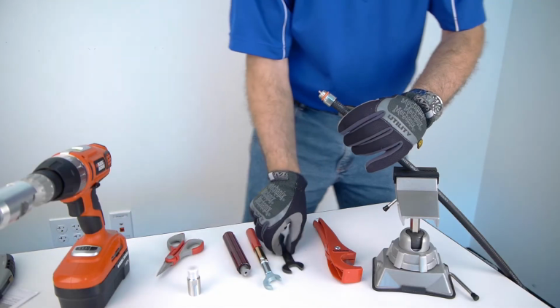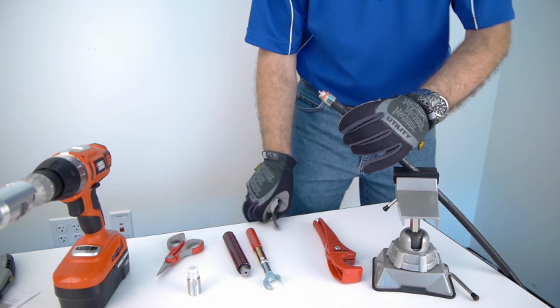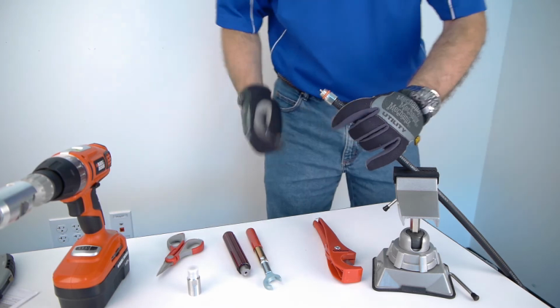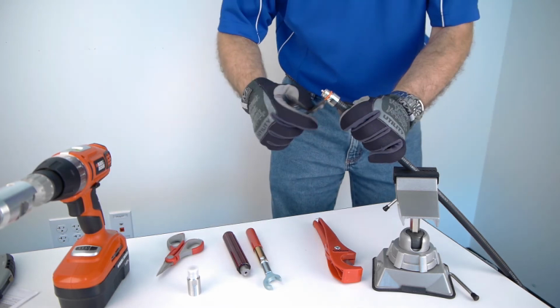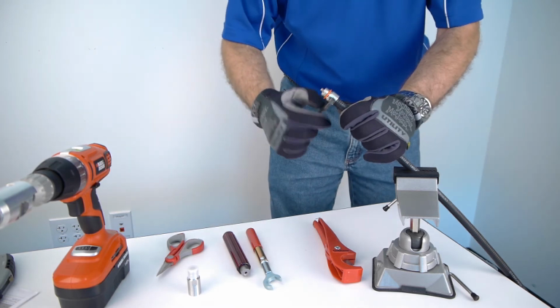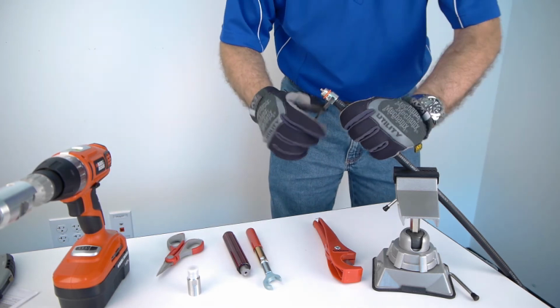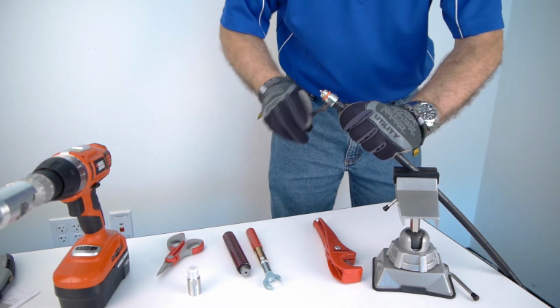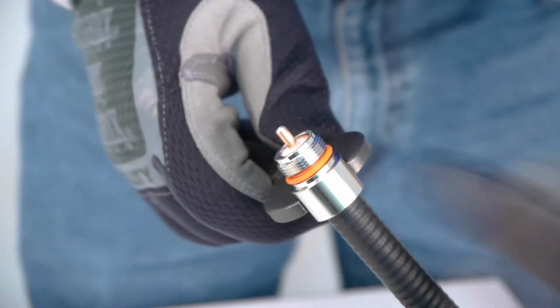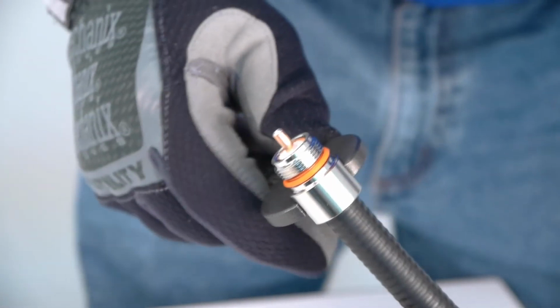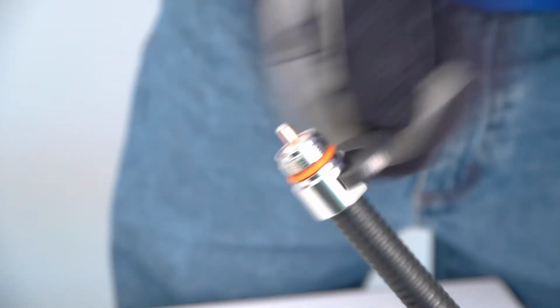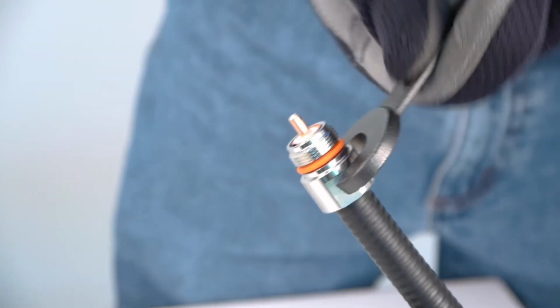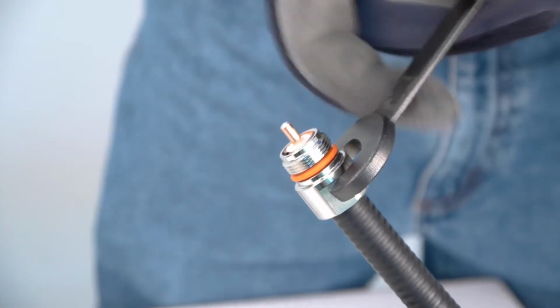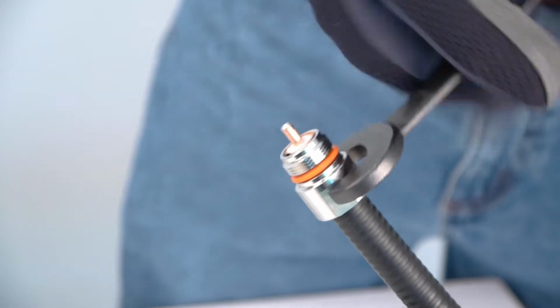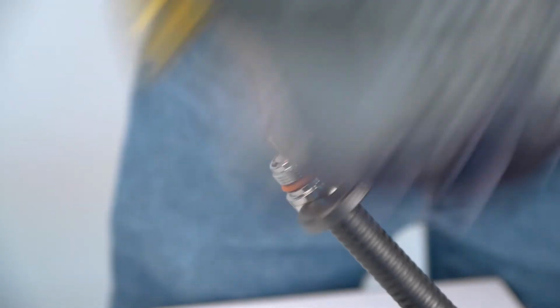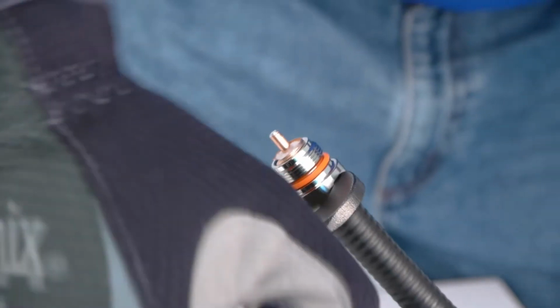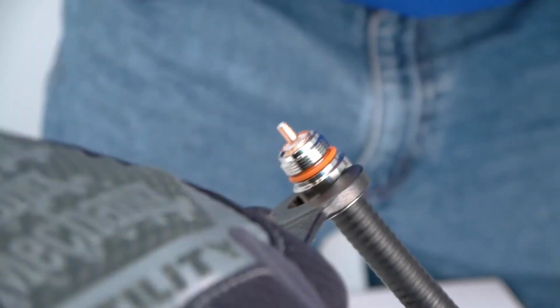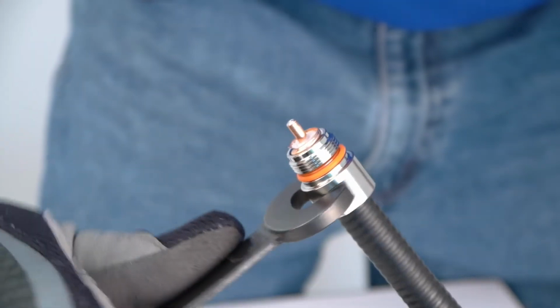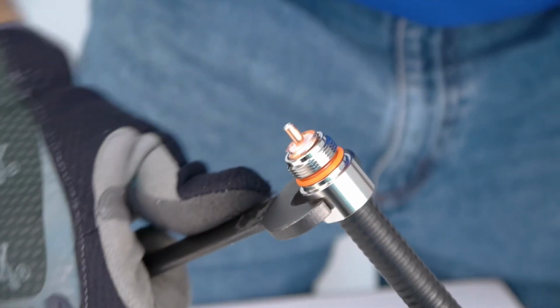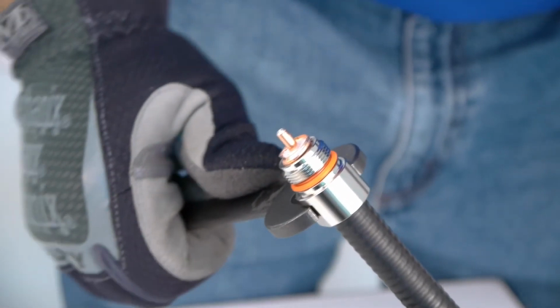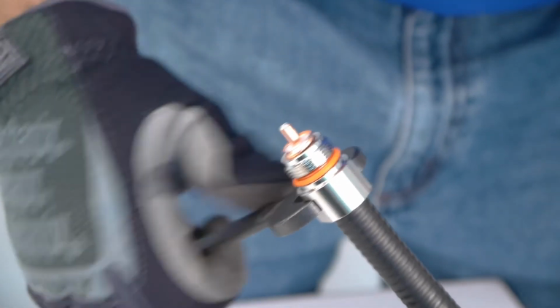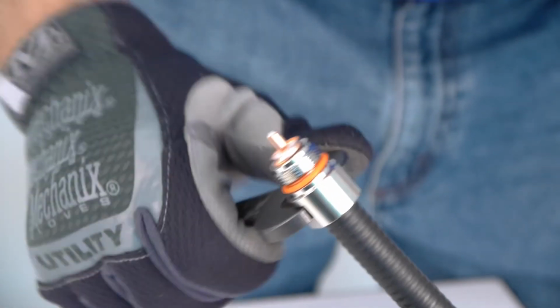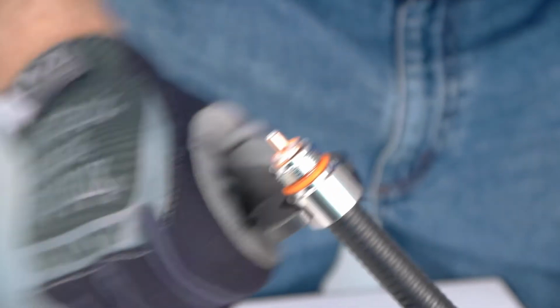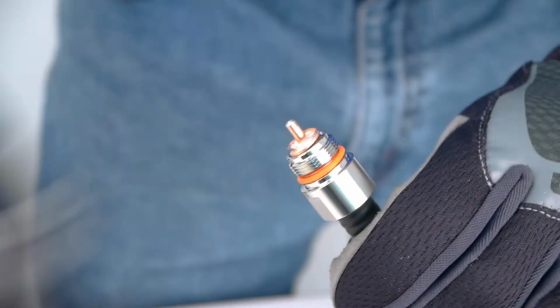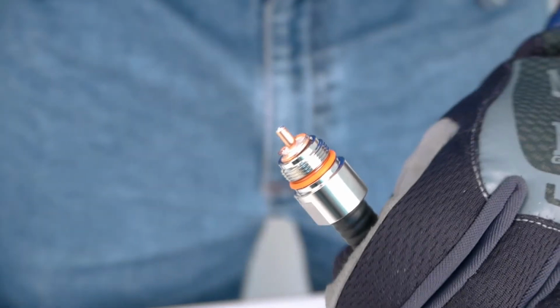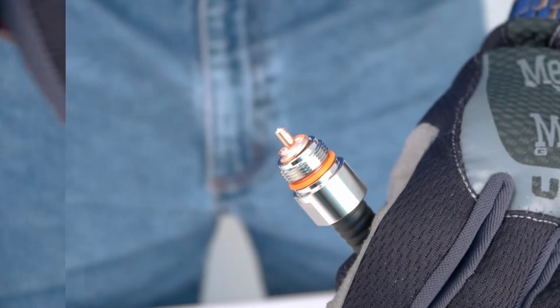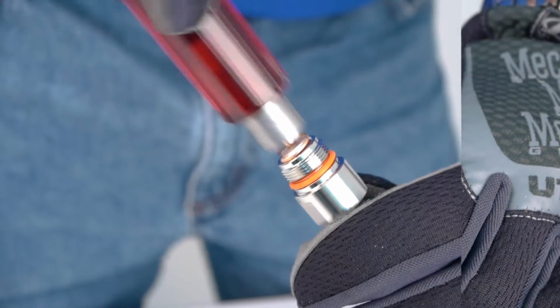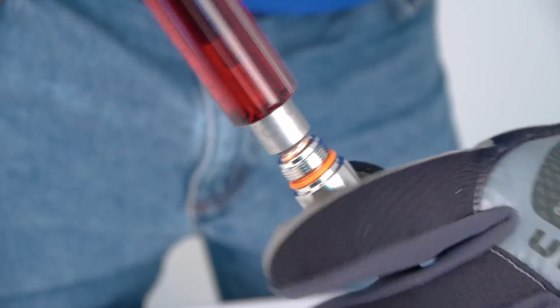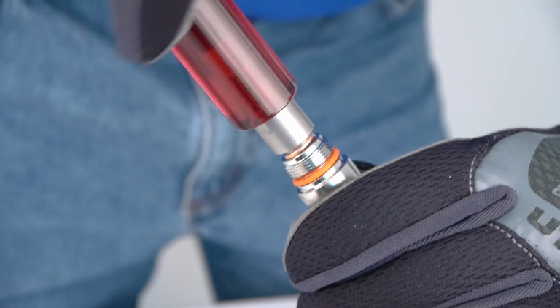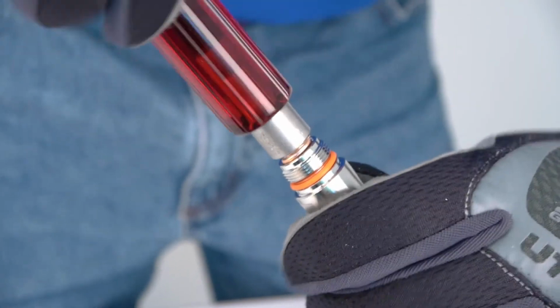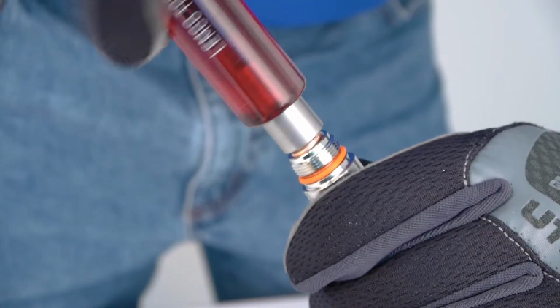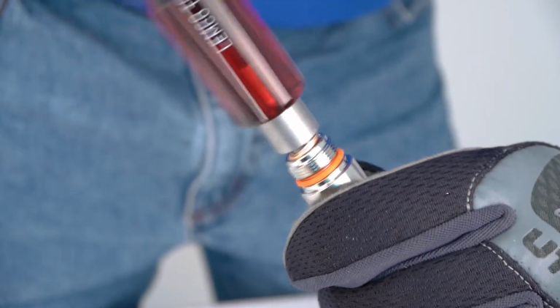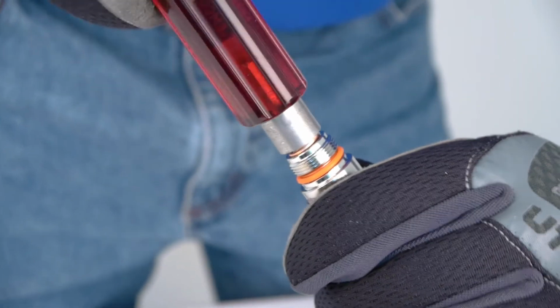Using 19 millimeter fixed wrench, thread connector base to stopping point. One full corrugation spiral should be exposed to flare, about 2.5 millimeter or 1 eighth of an inch. Flare cable with flaring tool and clean any leftover debris.